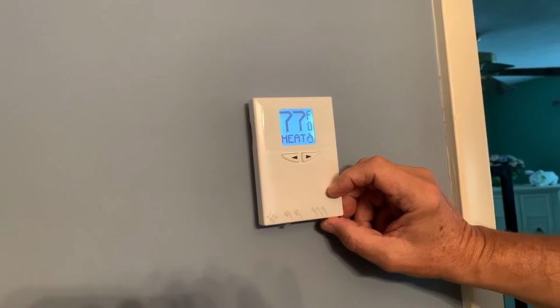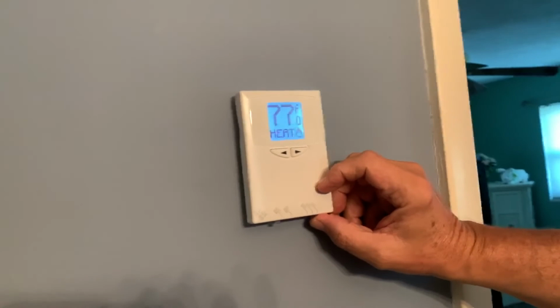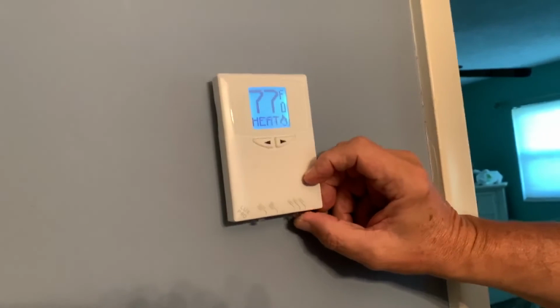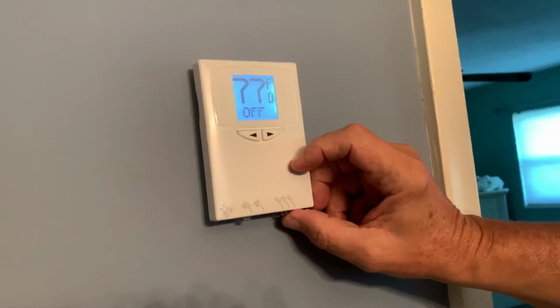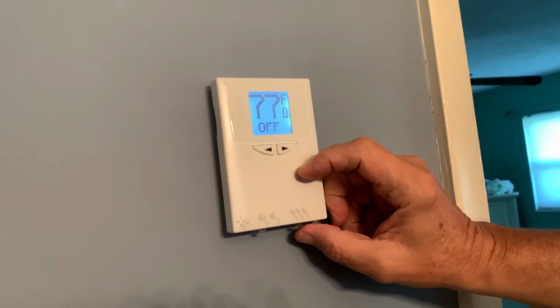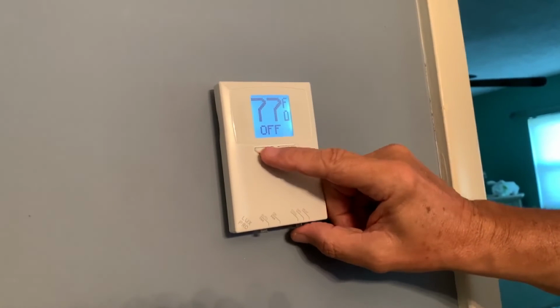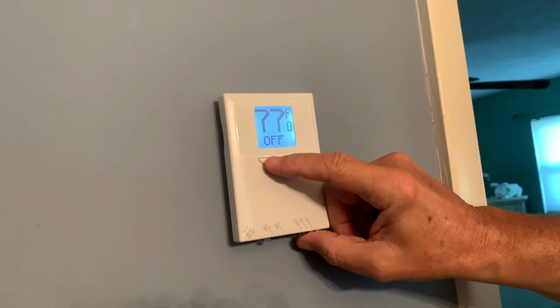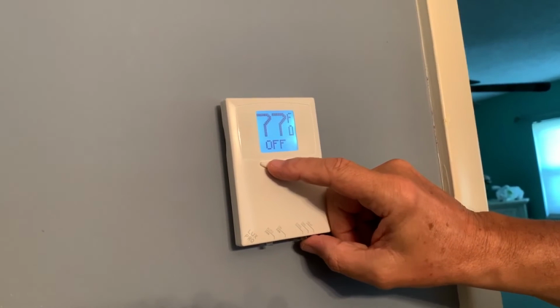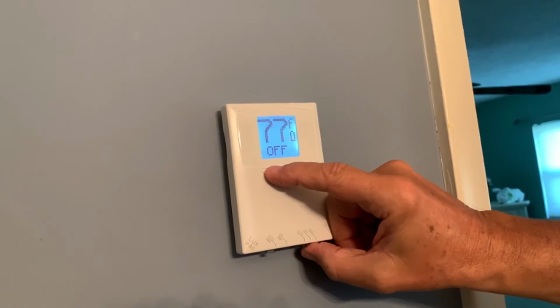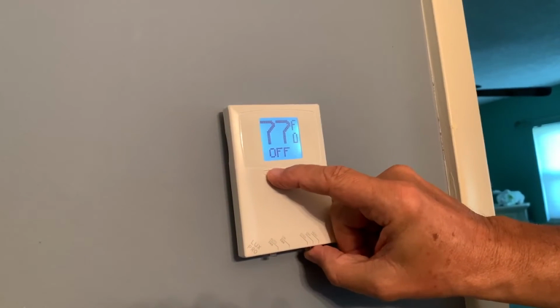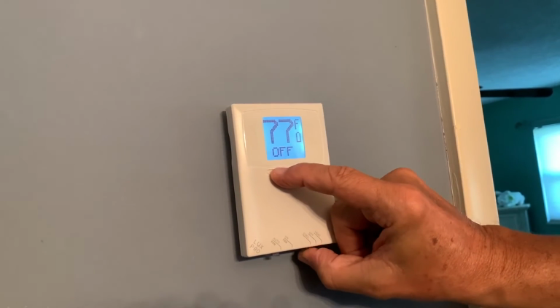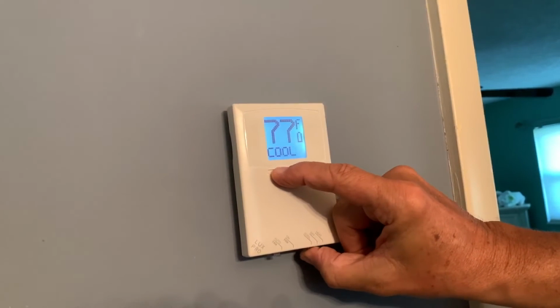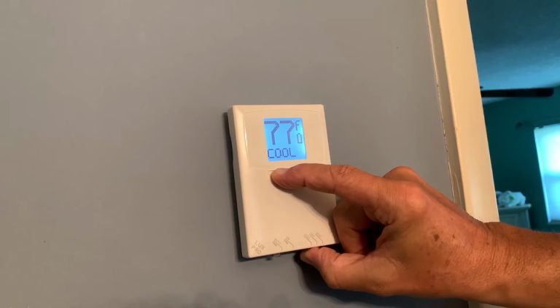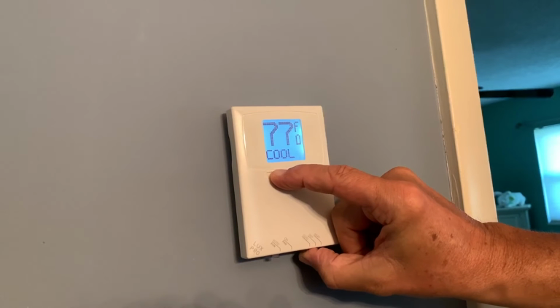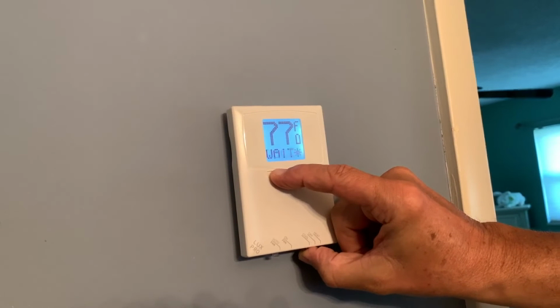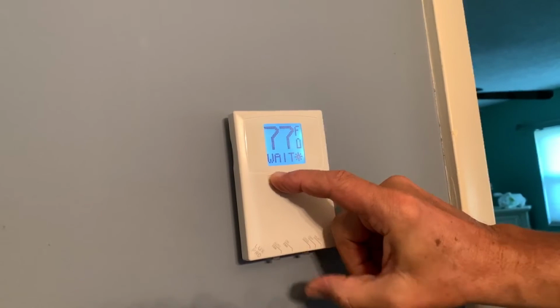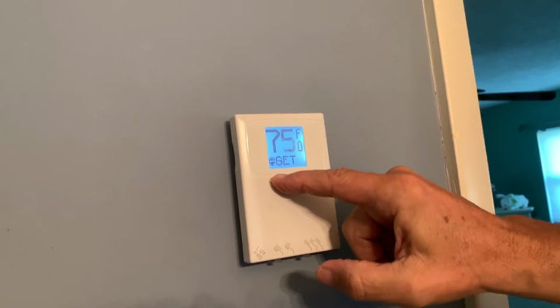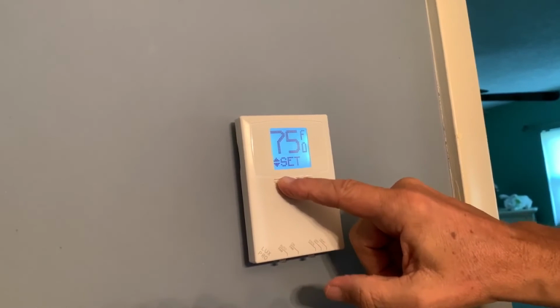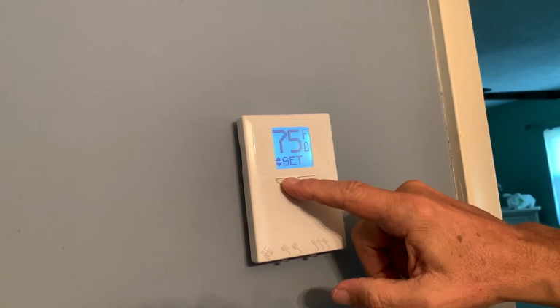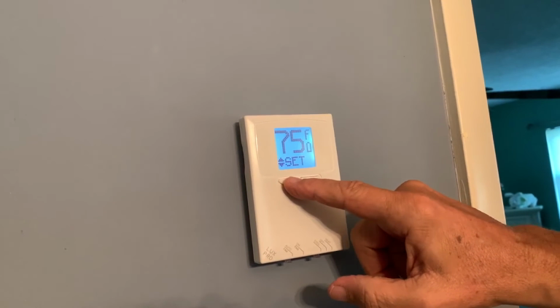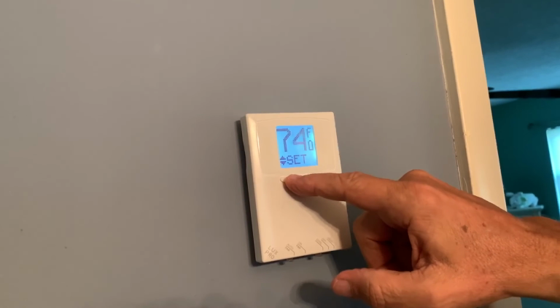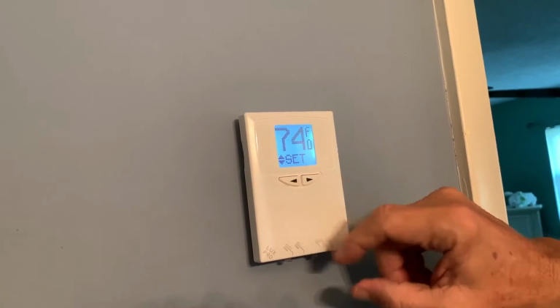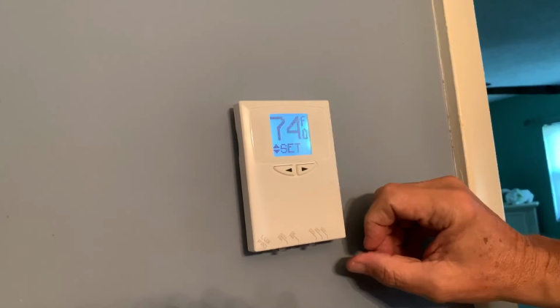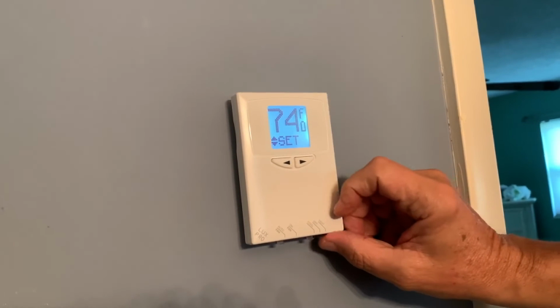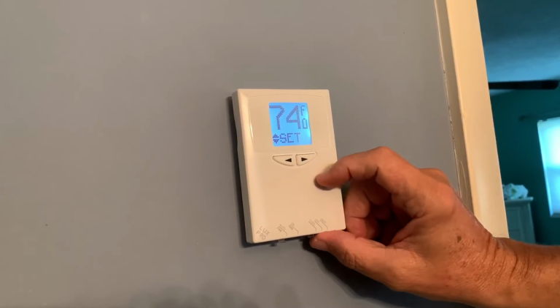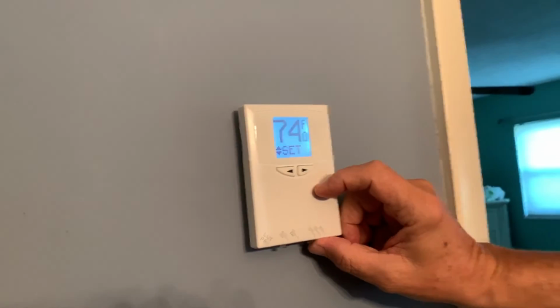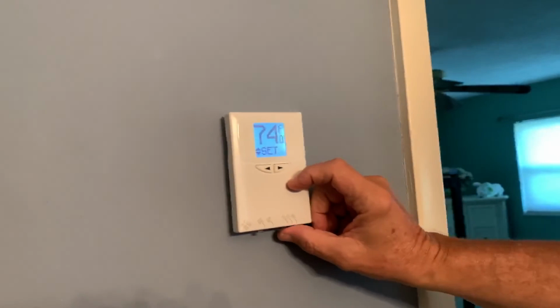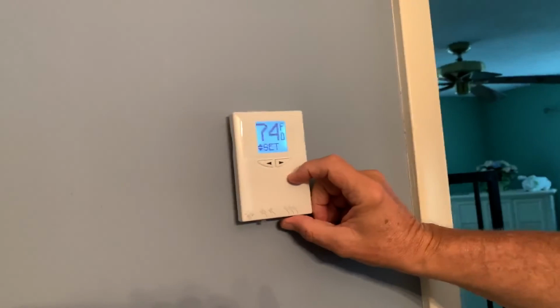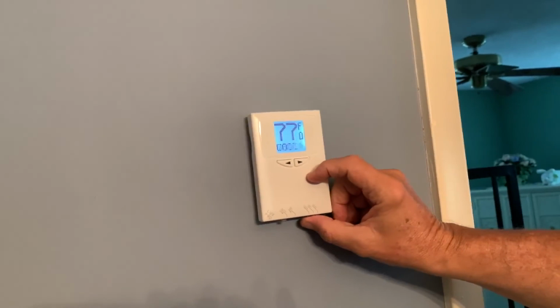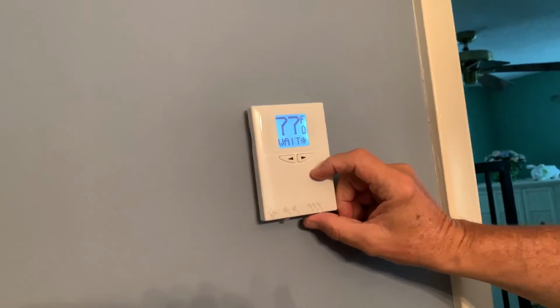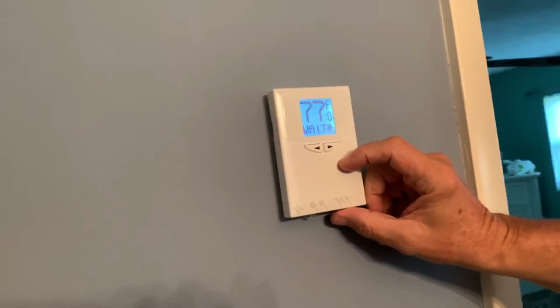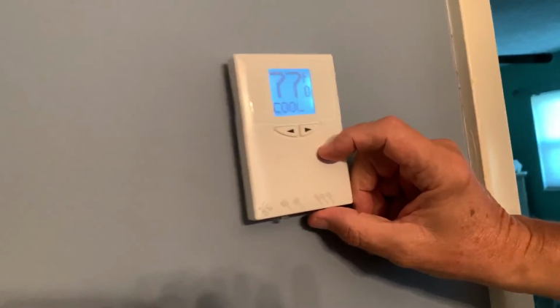Now what do you do? Now you go here. Click that. Push it to cool. You can never go below 74. And that's it — now you got it between 79 and 74.